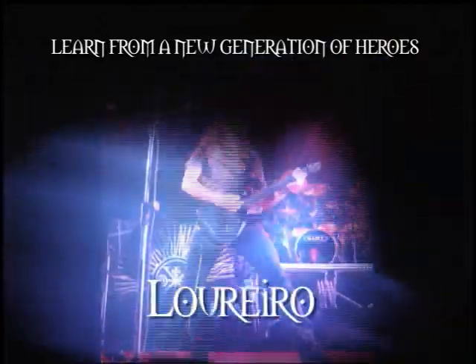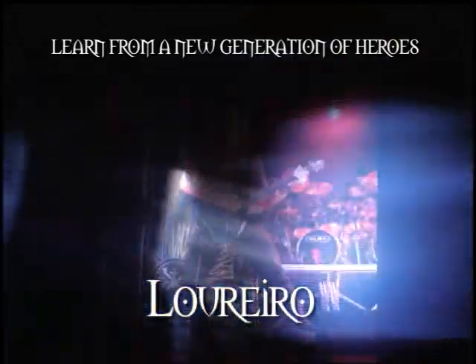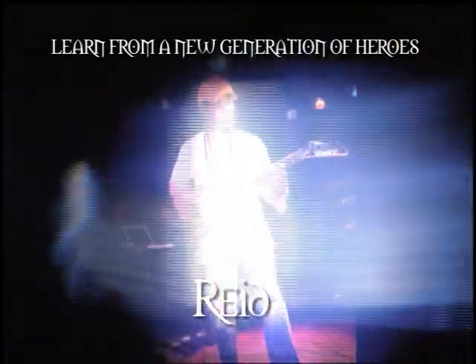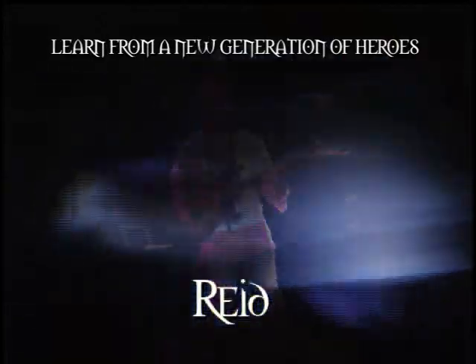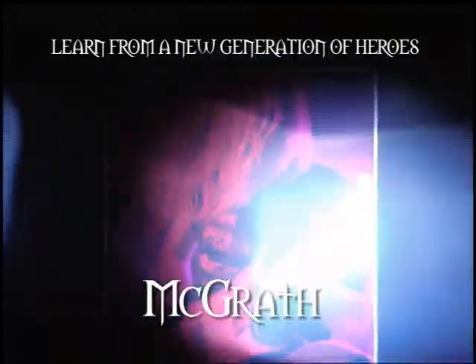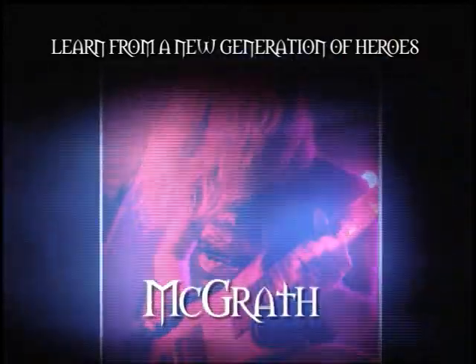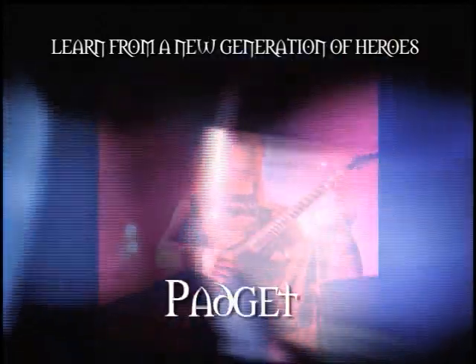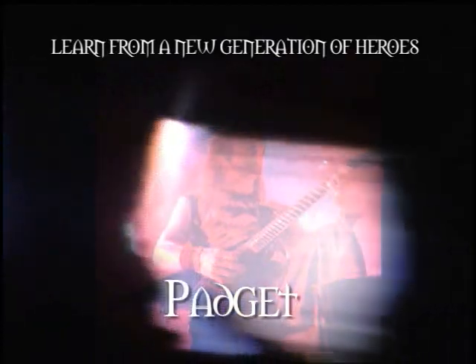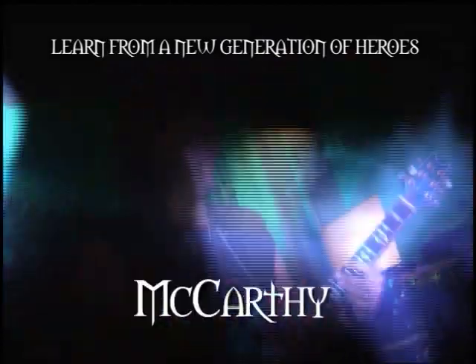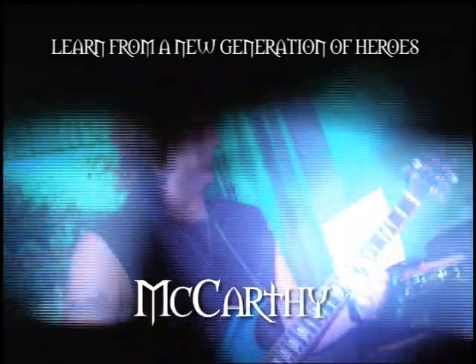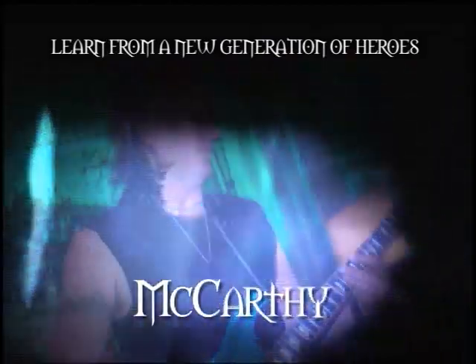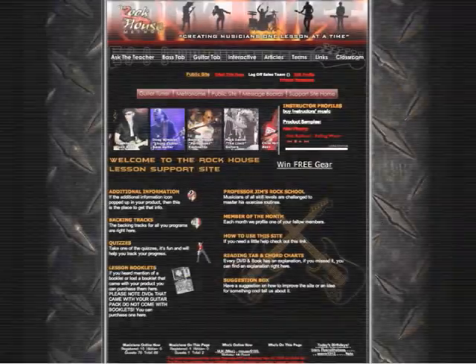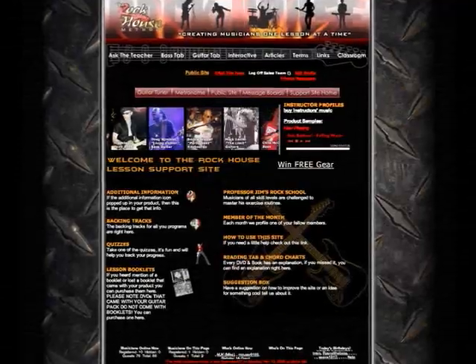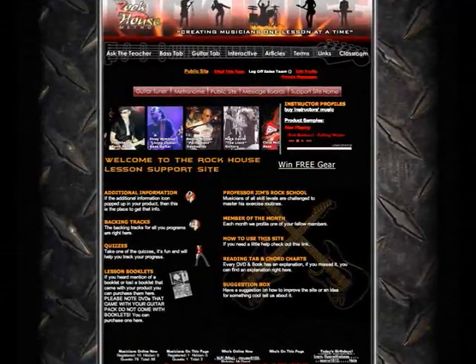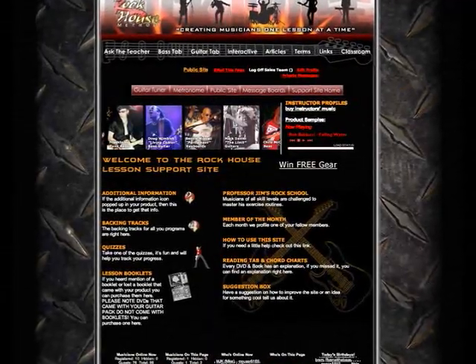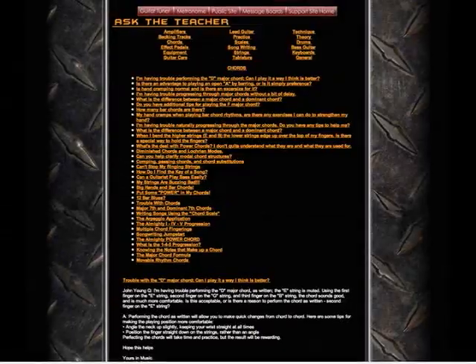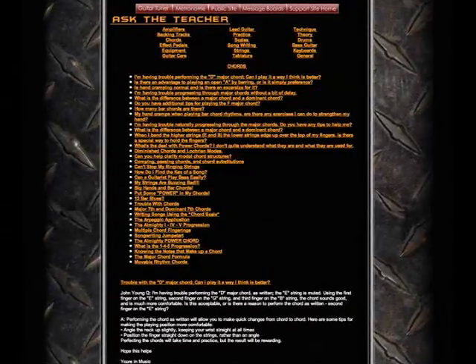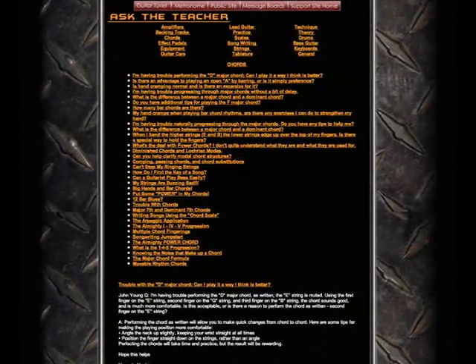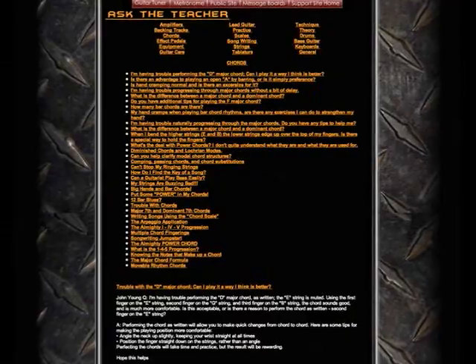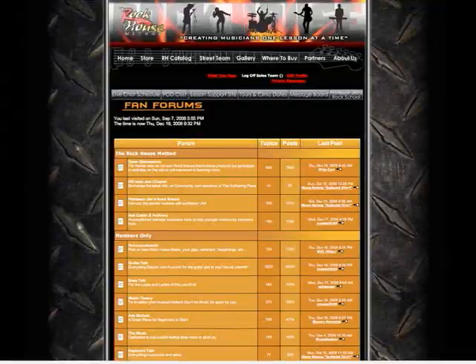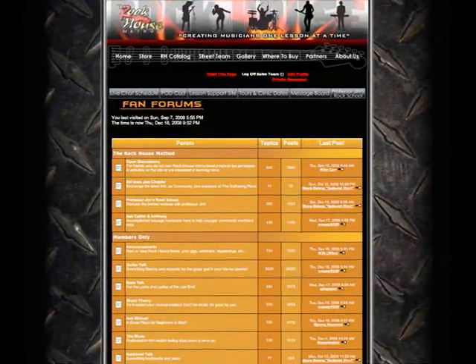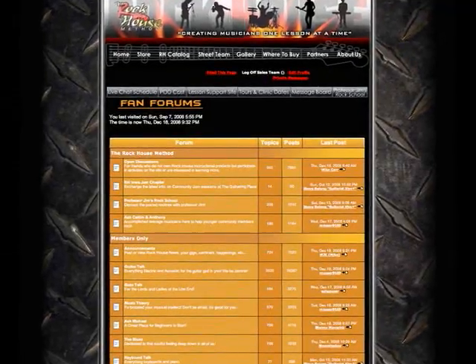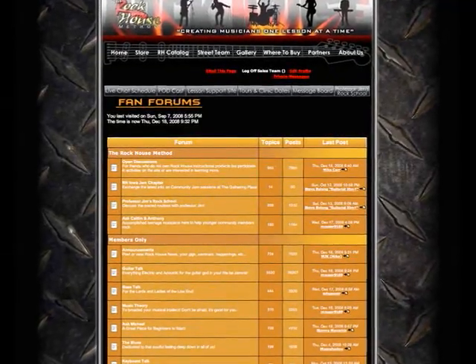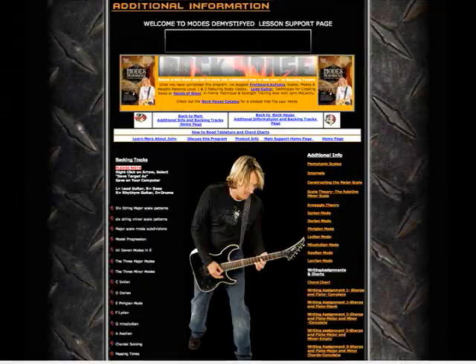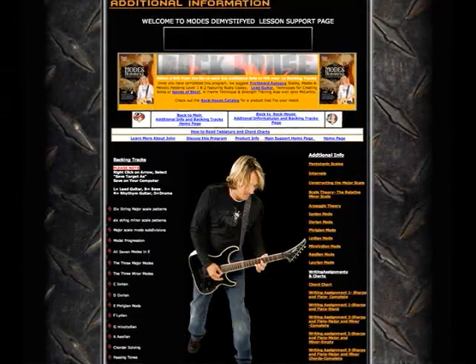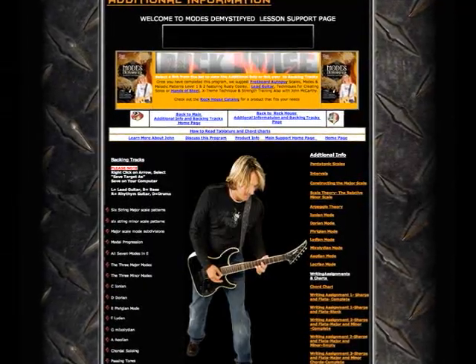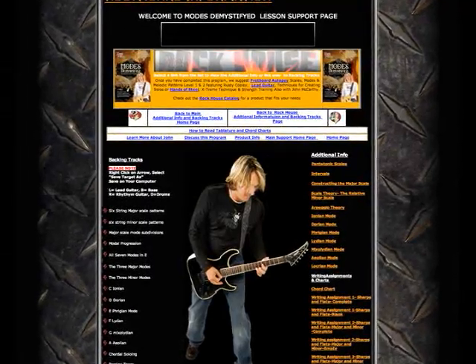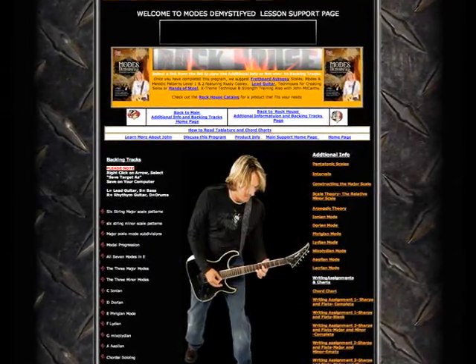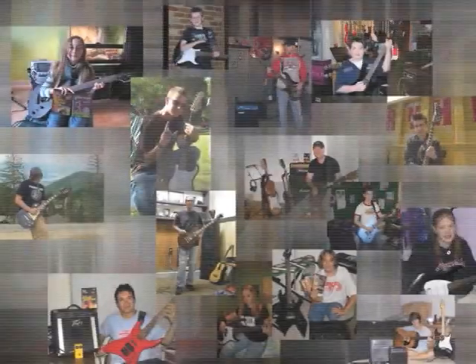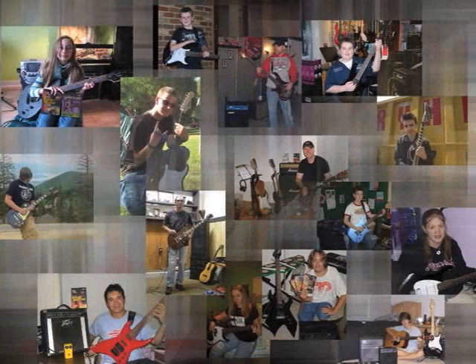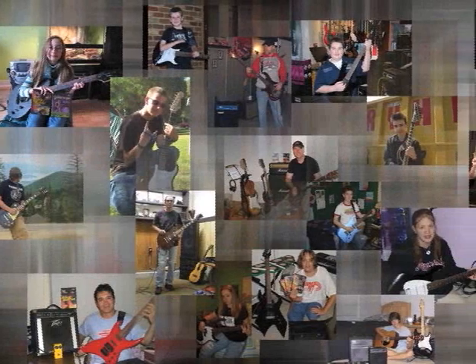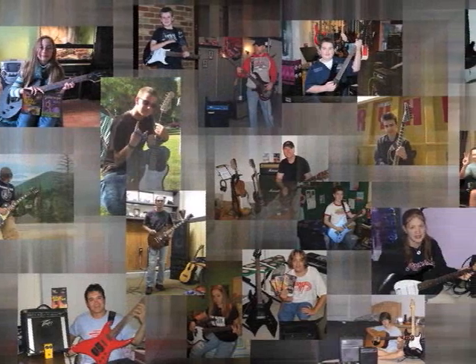Each RockHouse product comes with free lifetime membership to rockhousemethod.com, a 24-7 support site that helps students expand their knowledge, link with instructors, and connect with an international community of people who are learning to play music using the RockHouse Method.